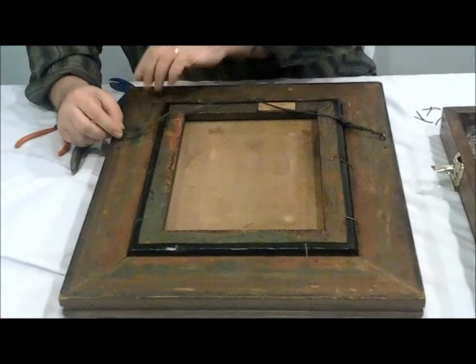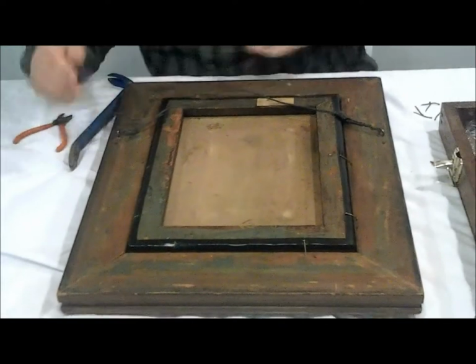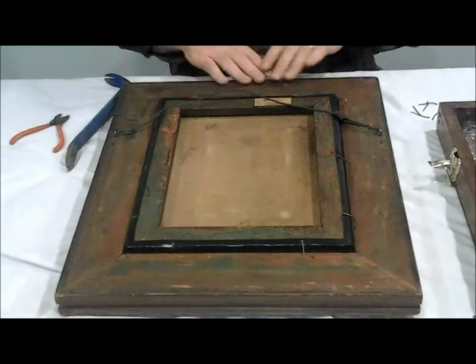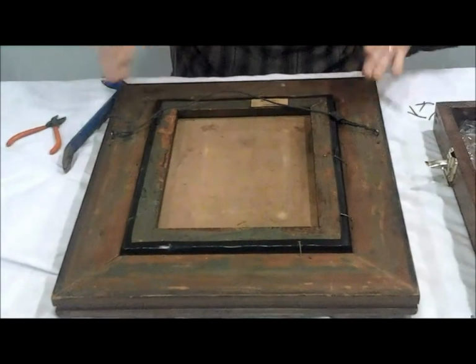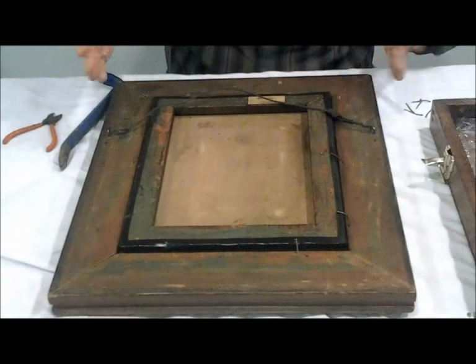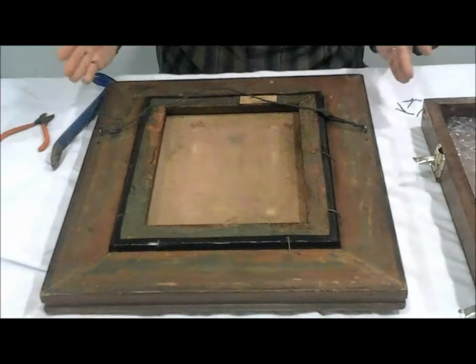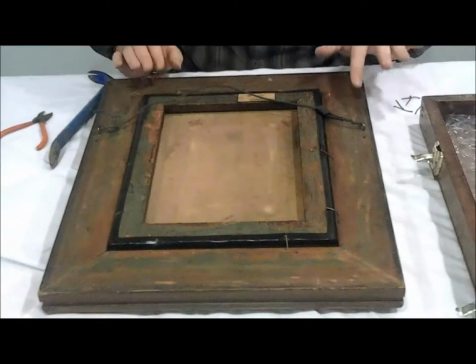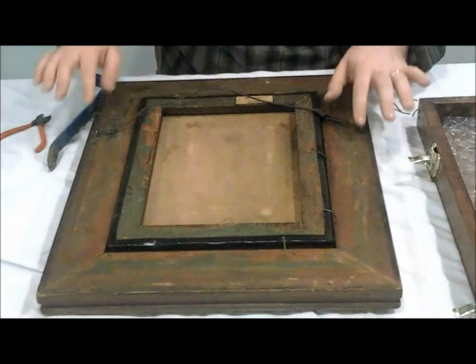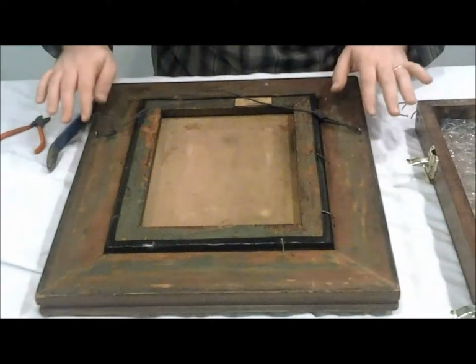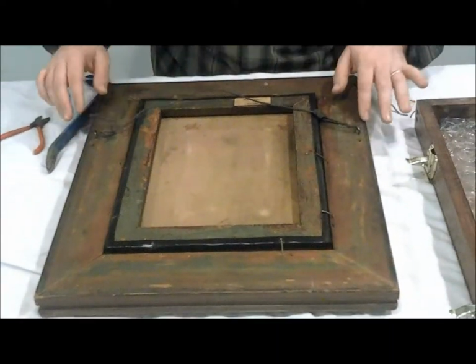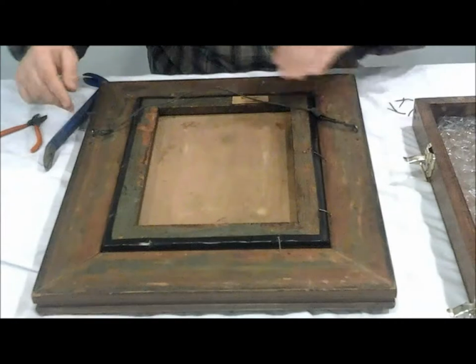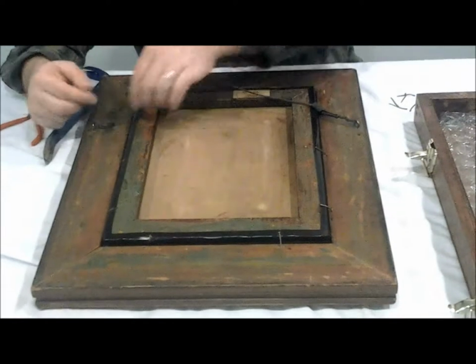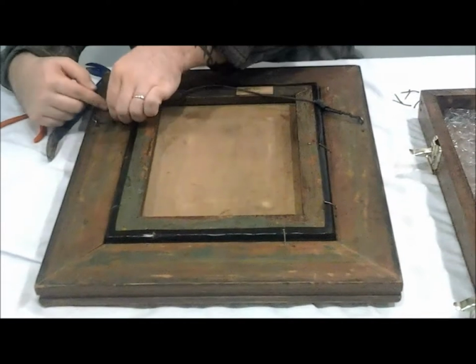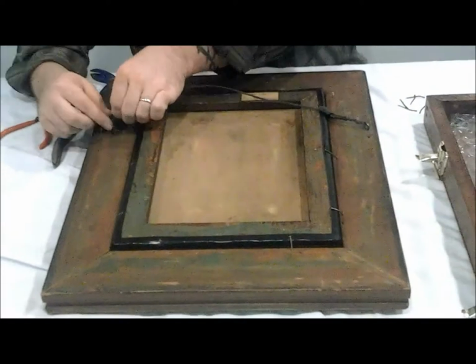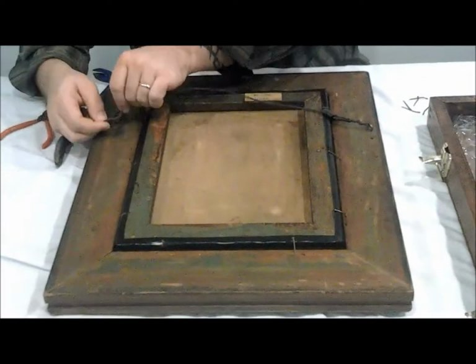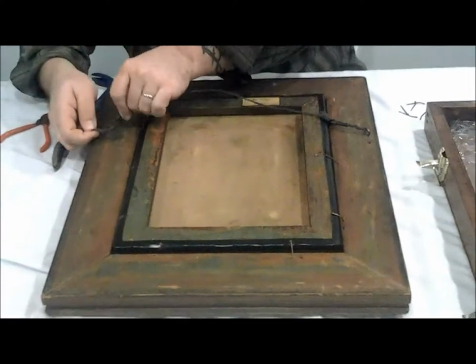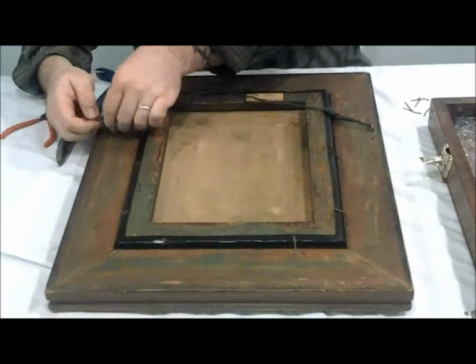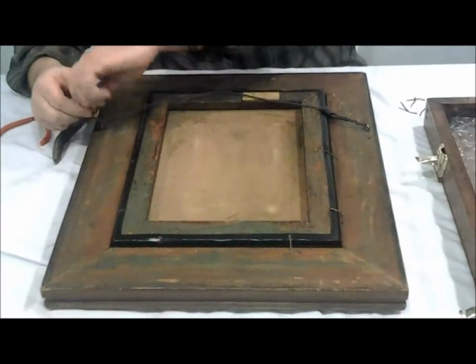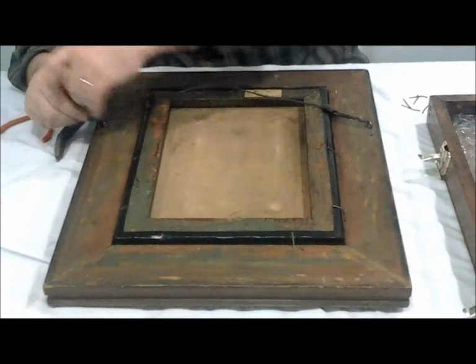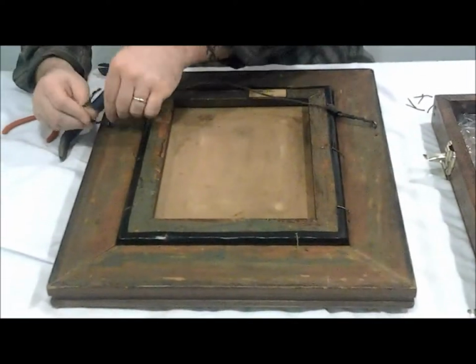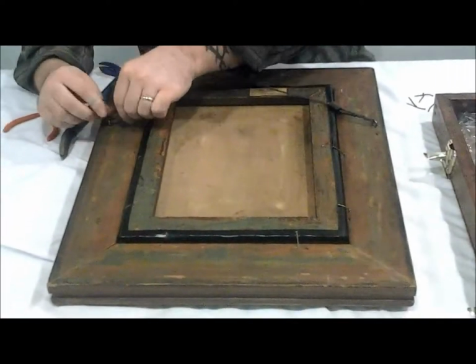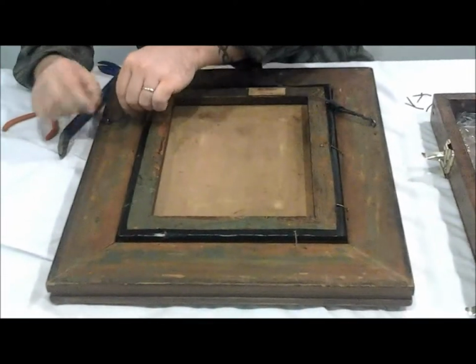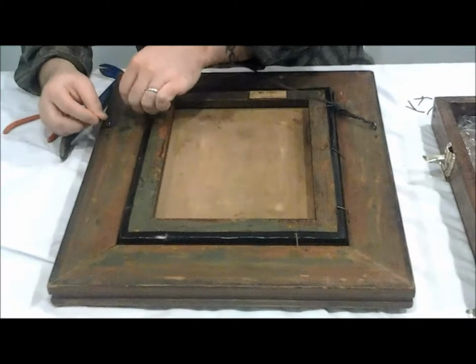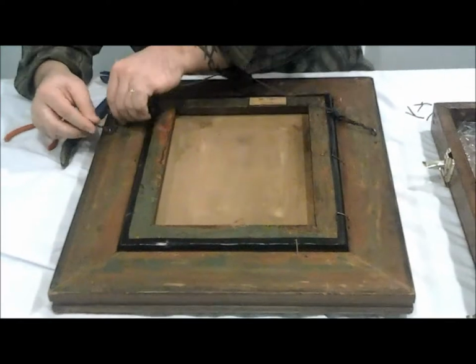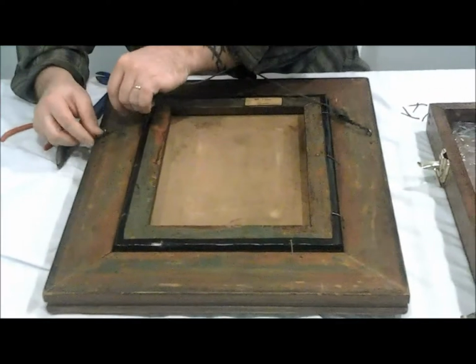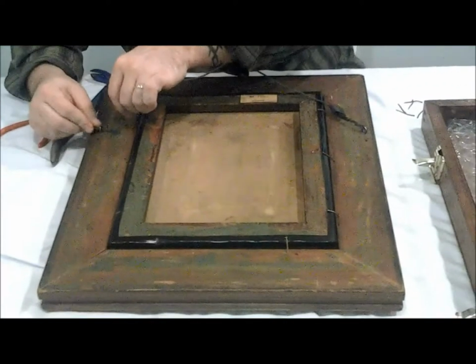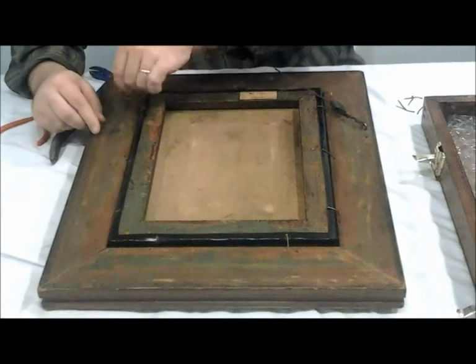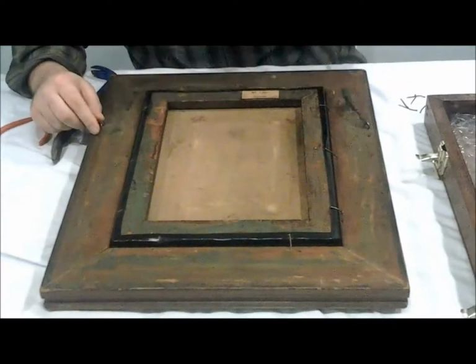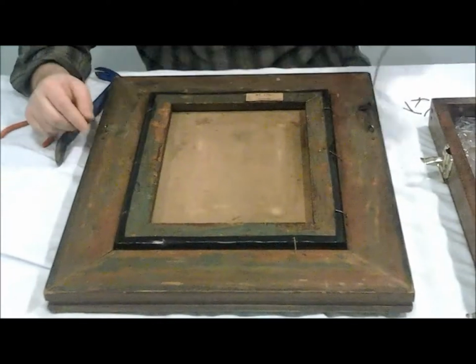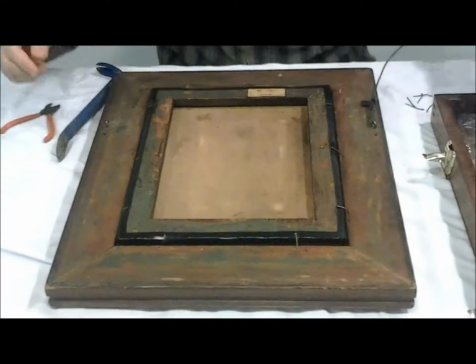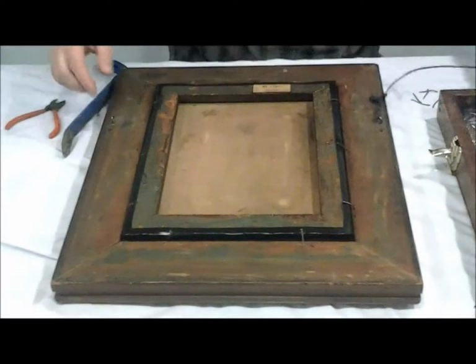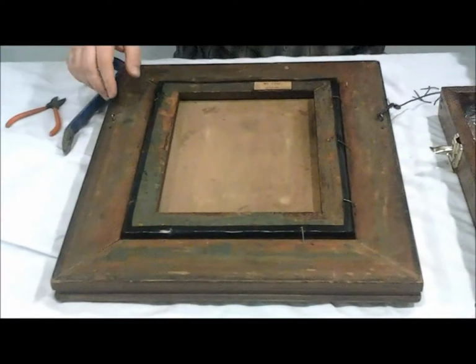As you can see, this has hung many different ways over the years. This was shown in a gallery in 1955 — the Addison Gallery.